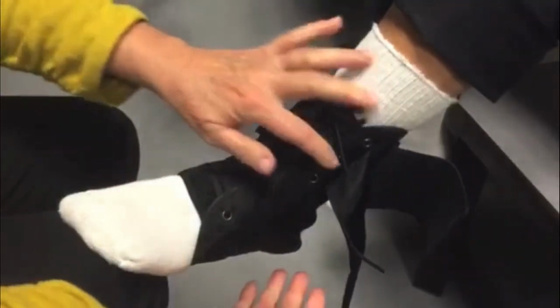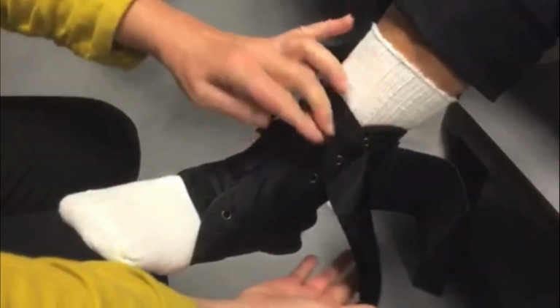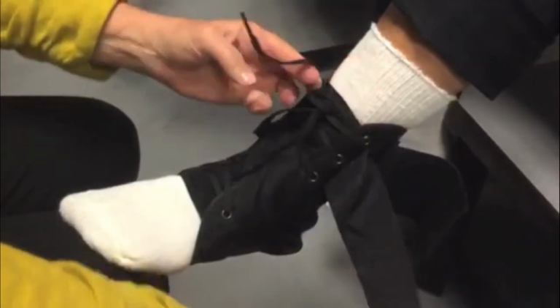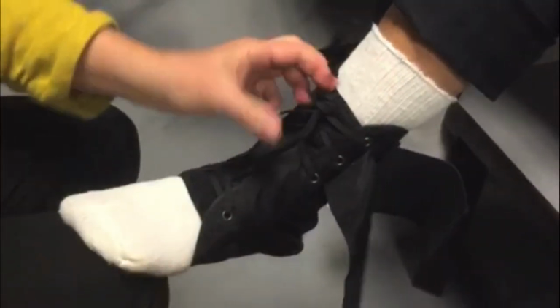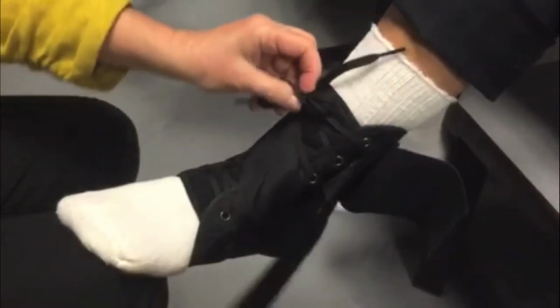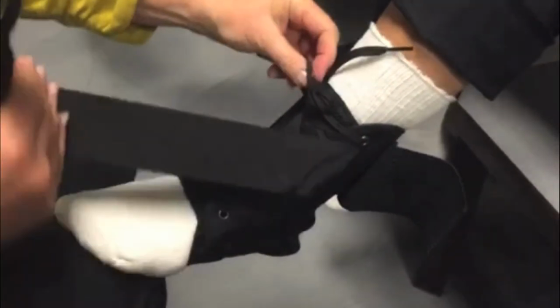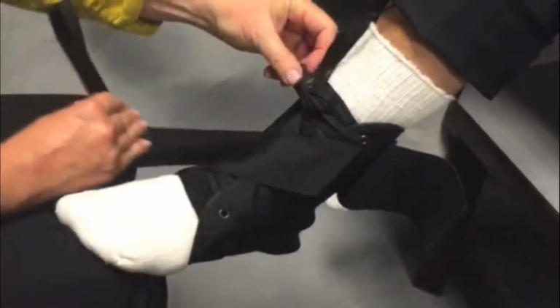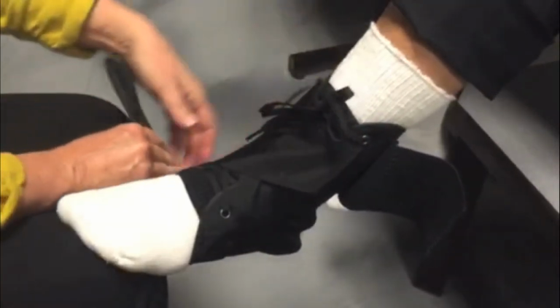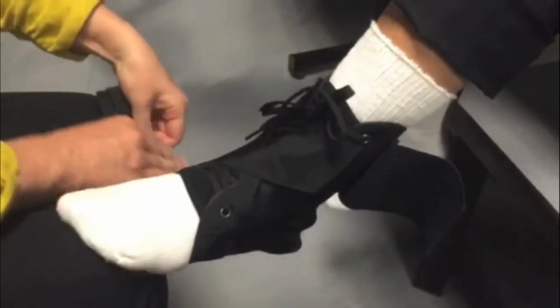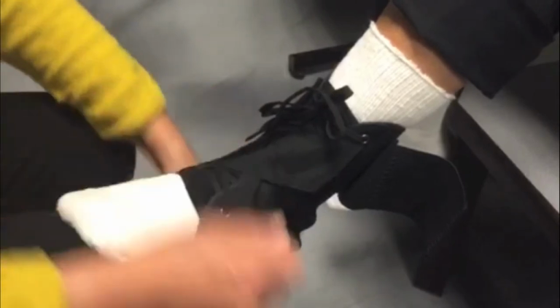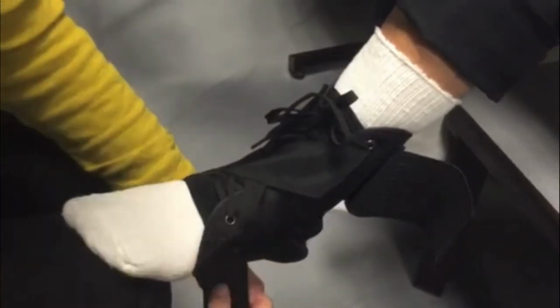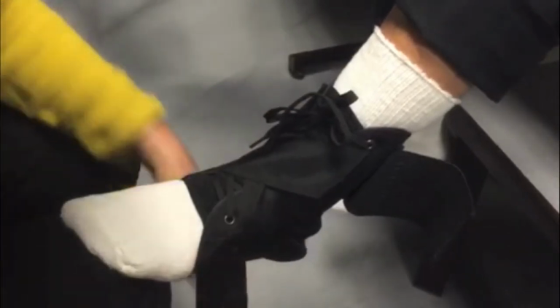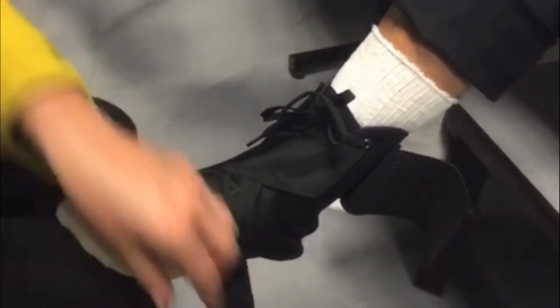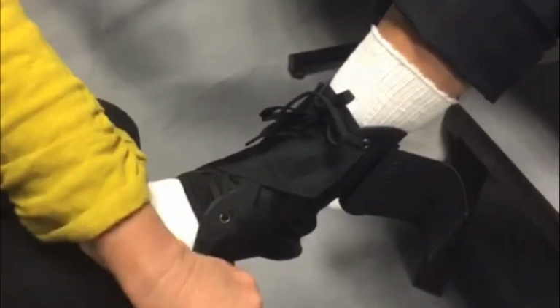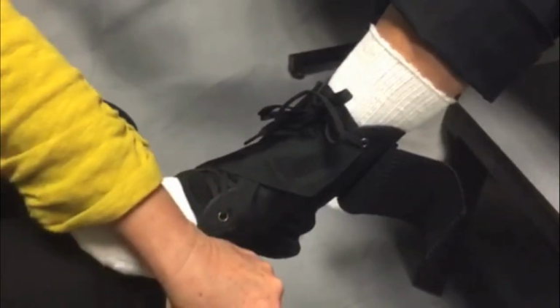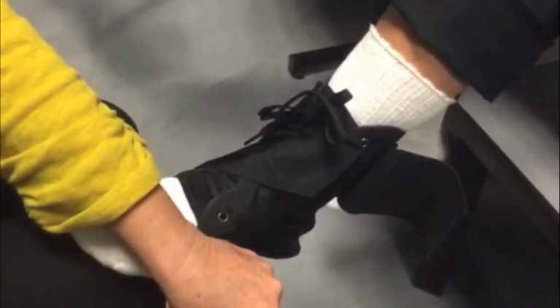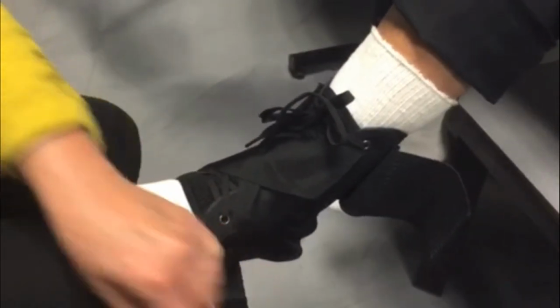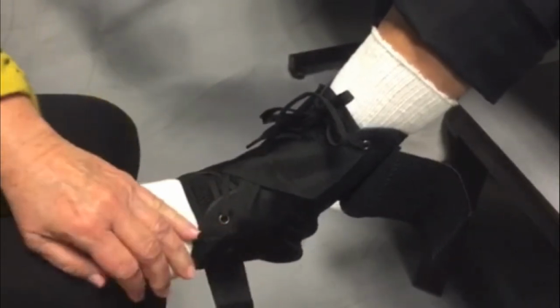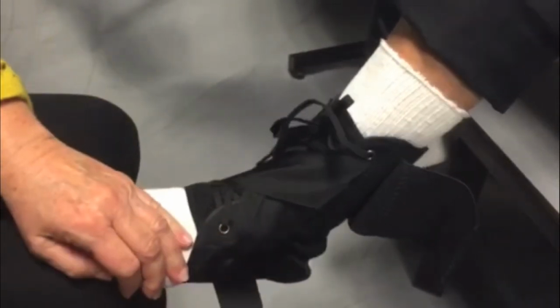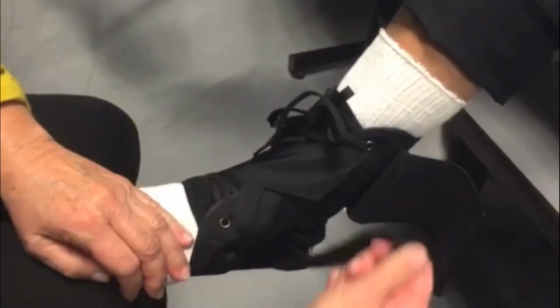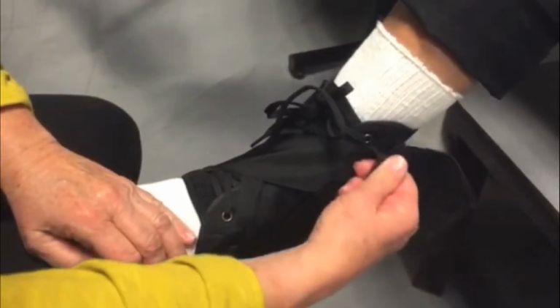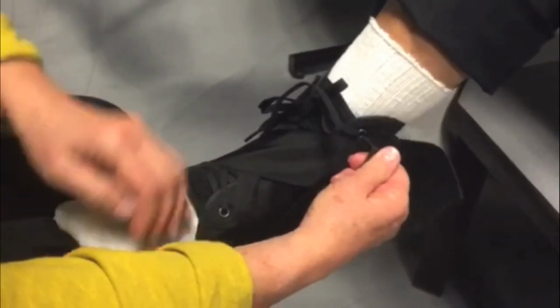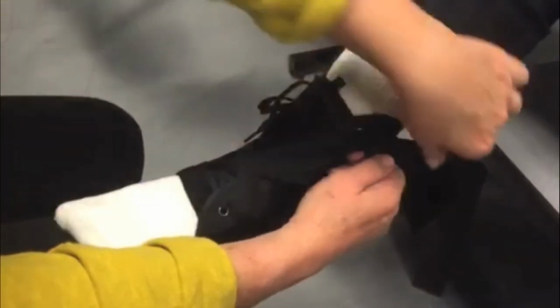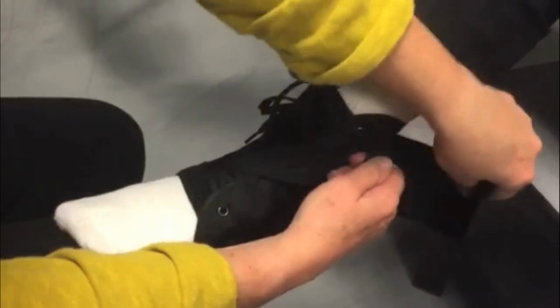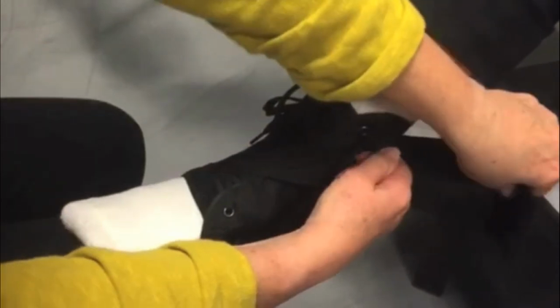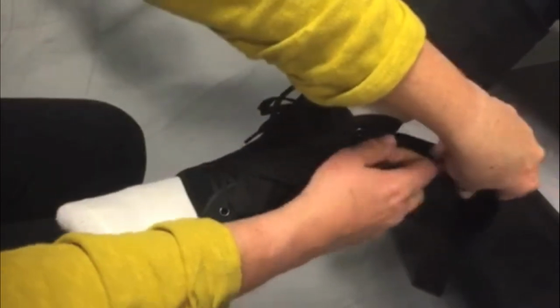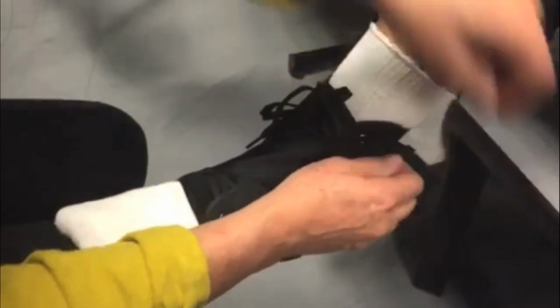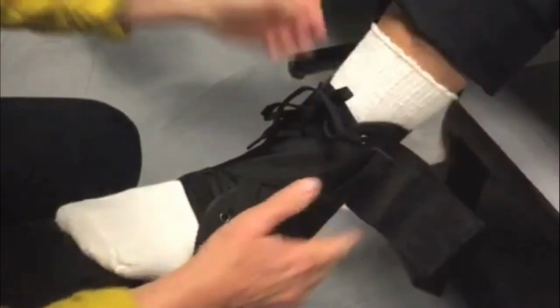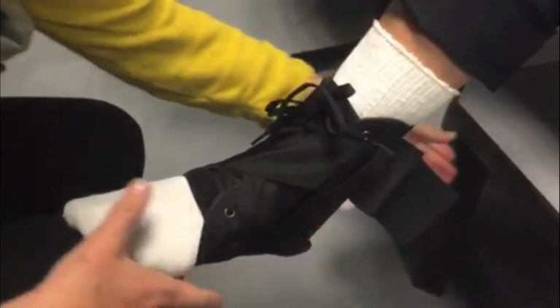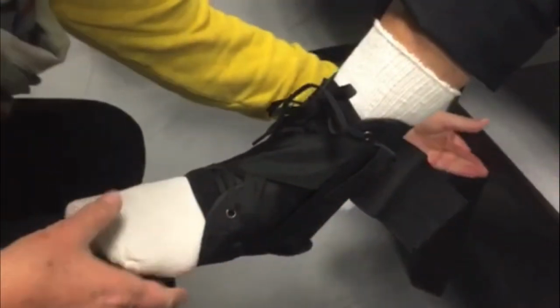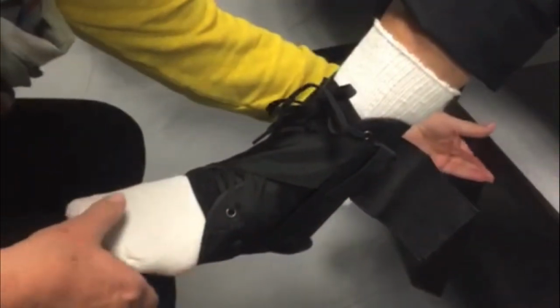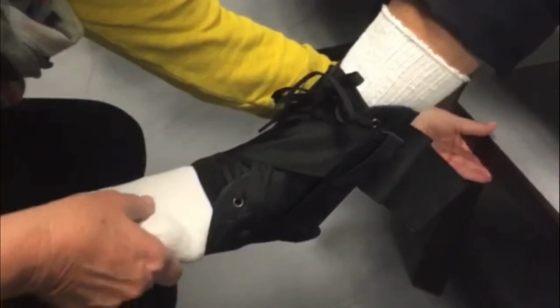Bring the outside or lateral stabilizer strap across the top of the foot and under the heel. Attach the loop end of the strap to the hook side of the brace on the lateral side.